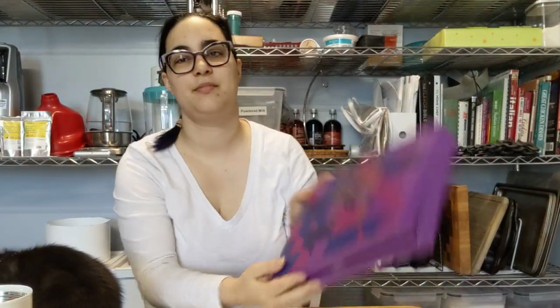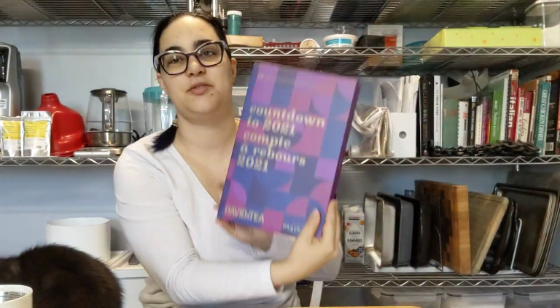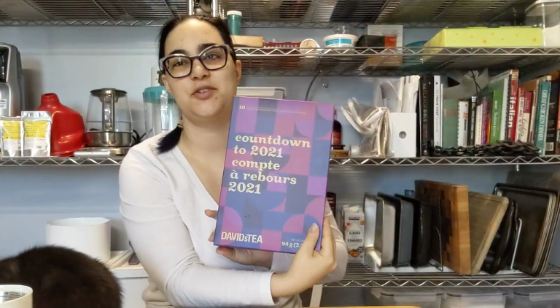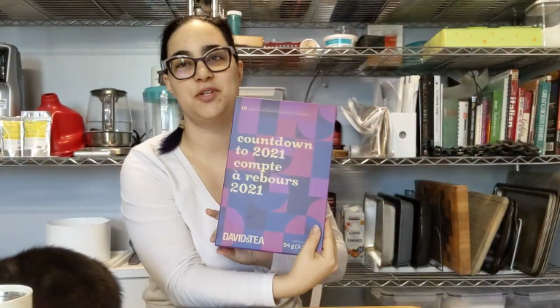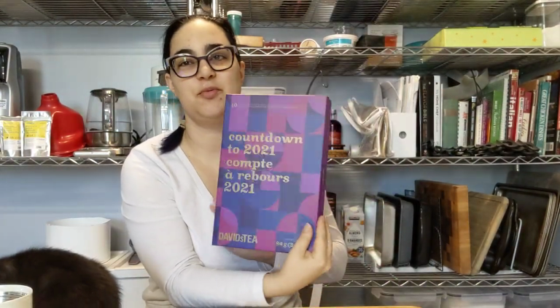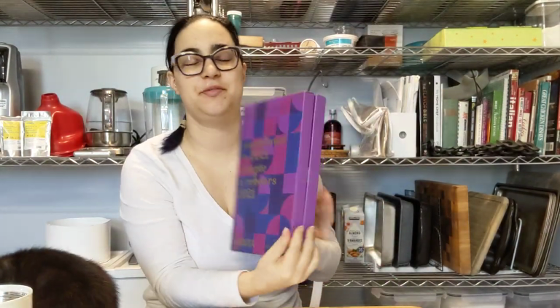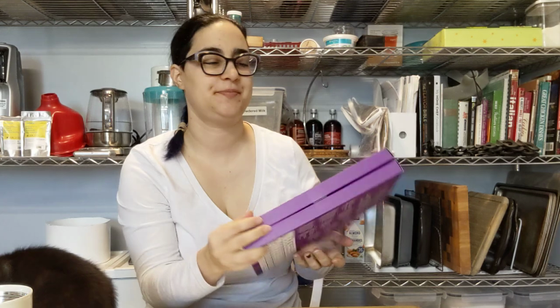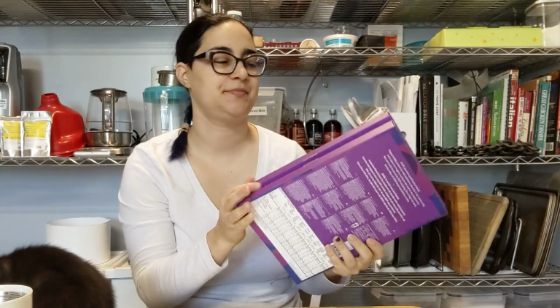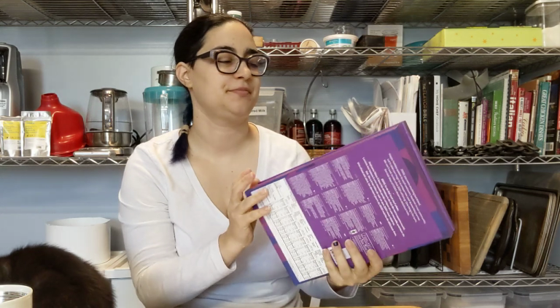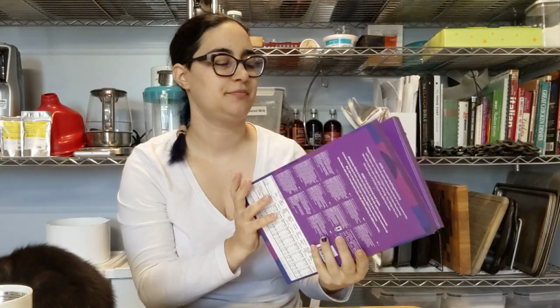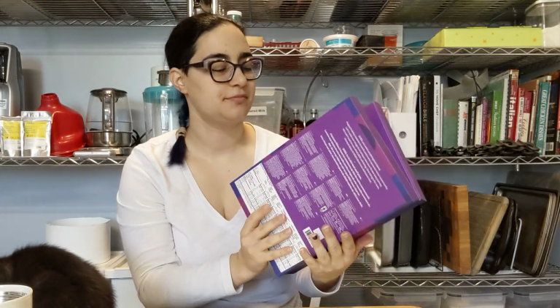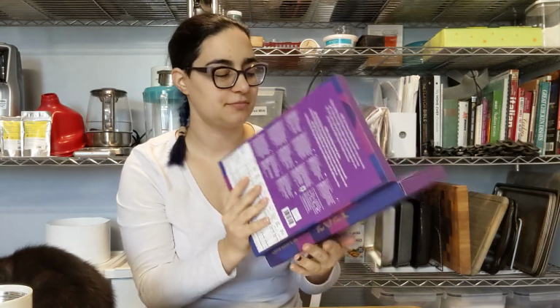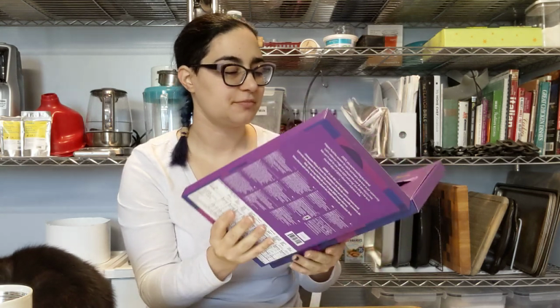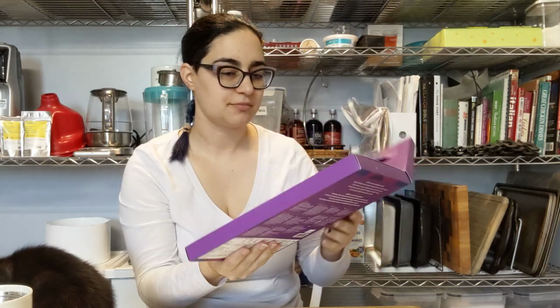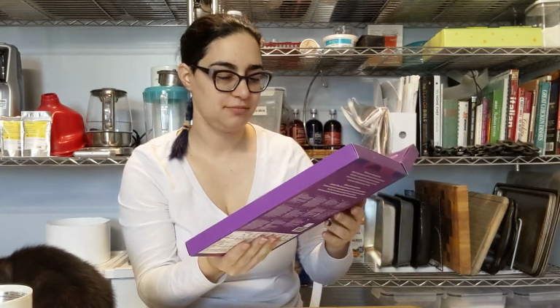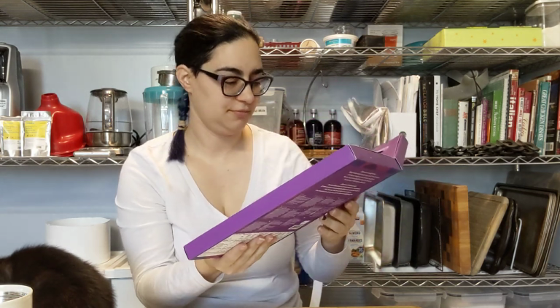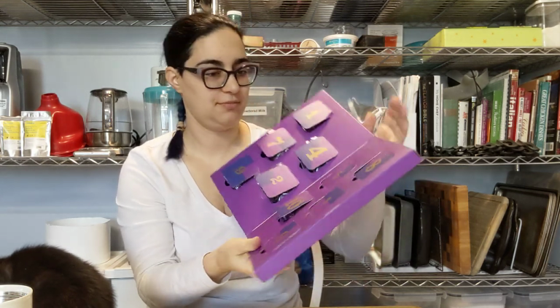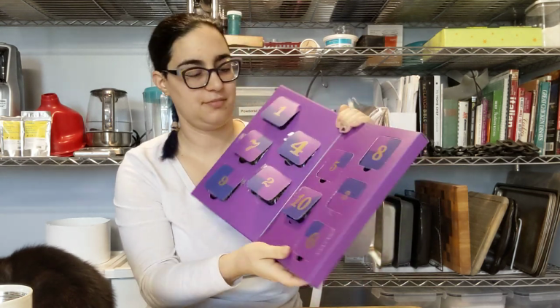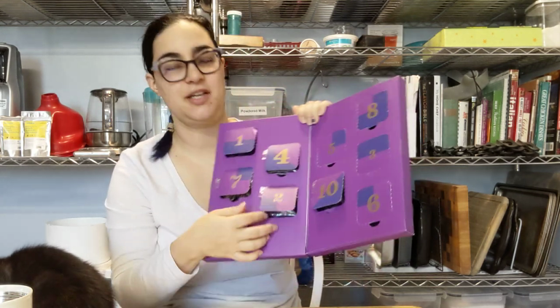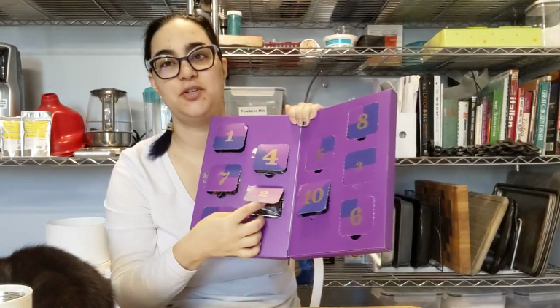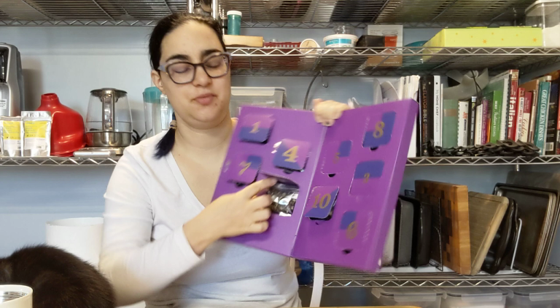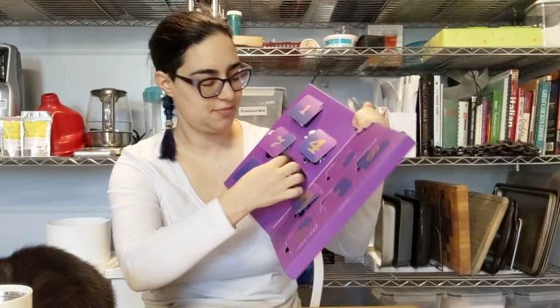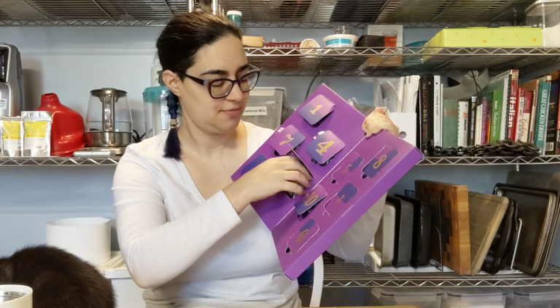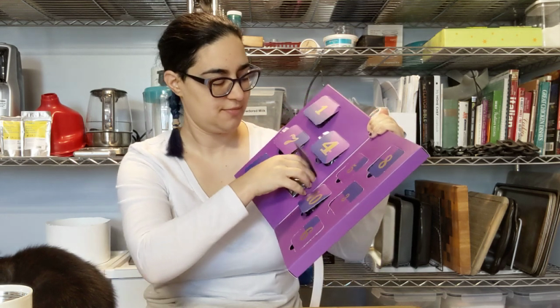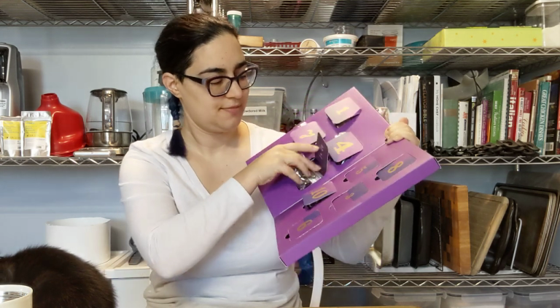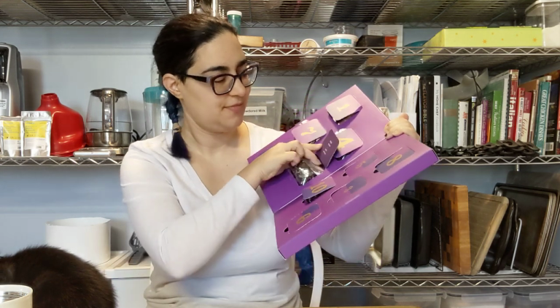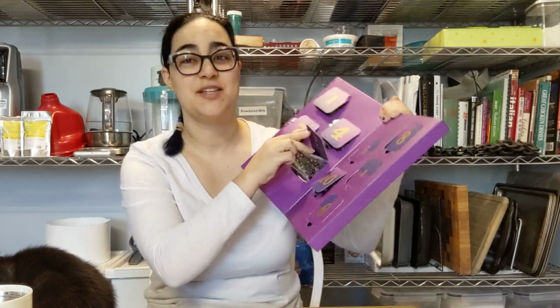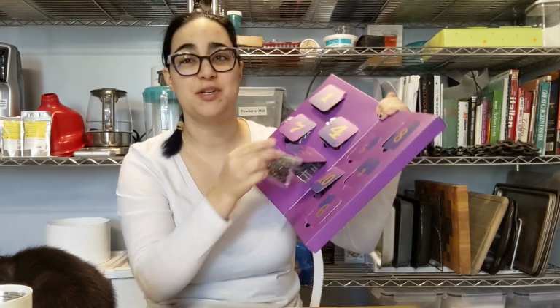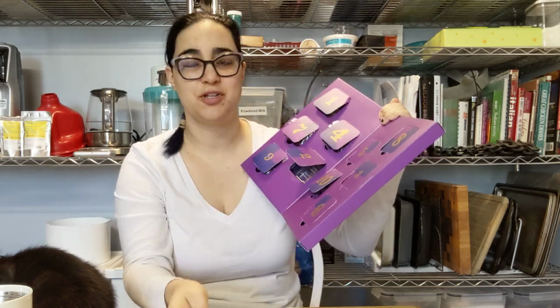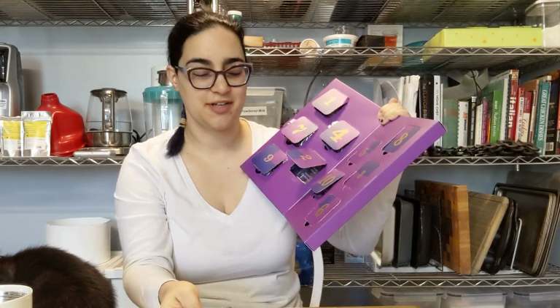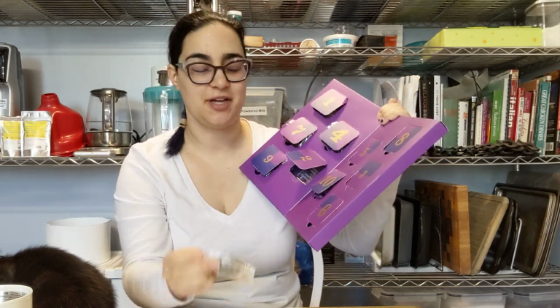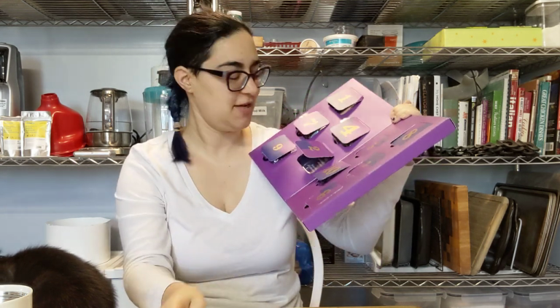Countdown to 2021, day two. It says read a book — I can get behind that.